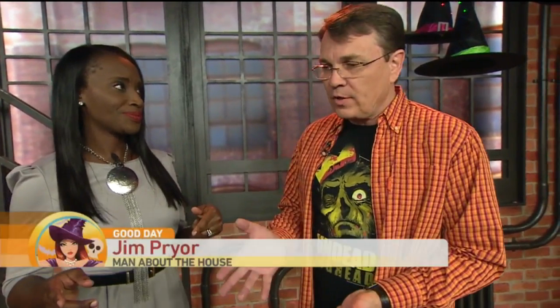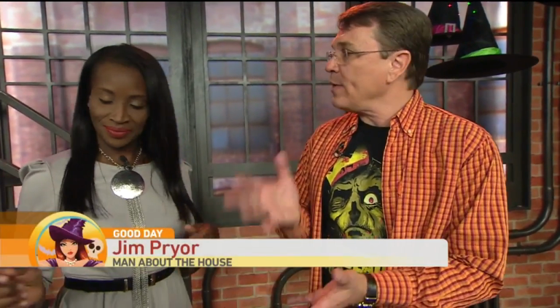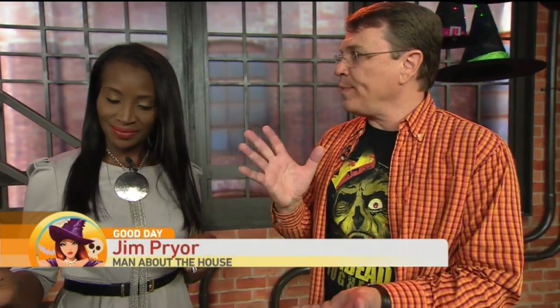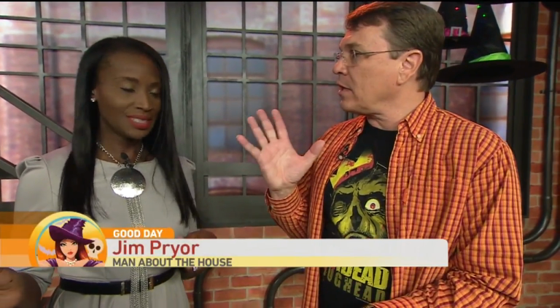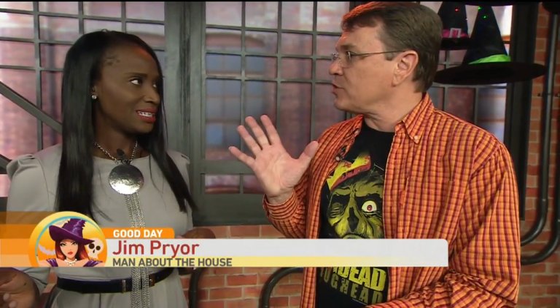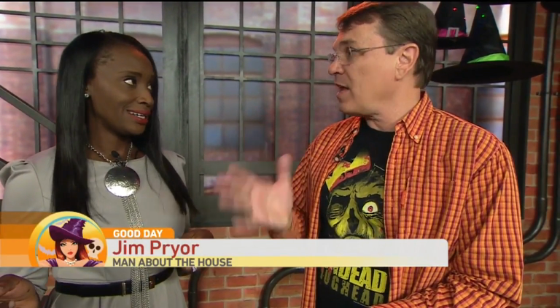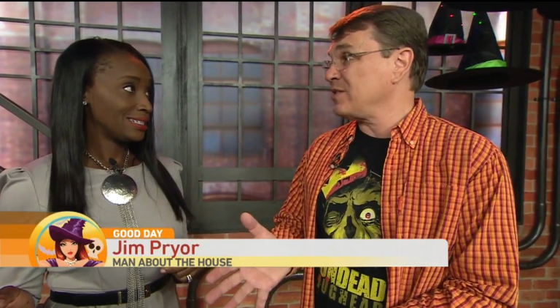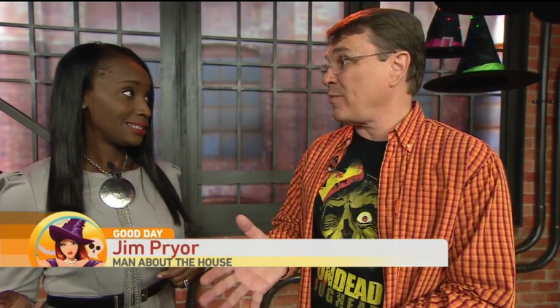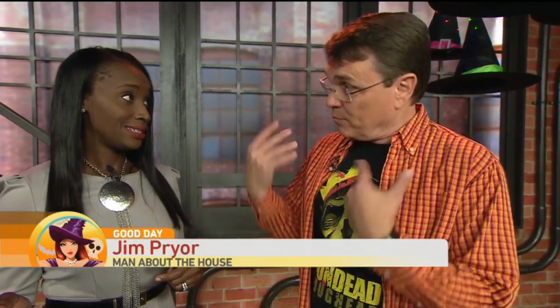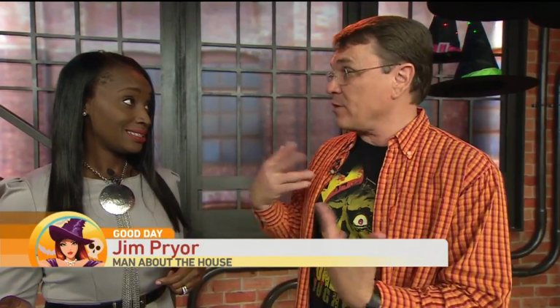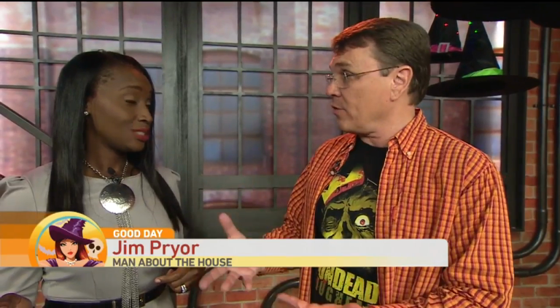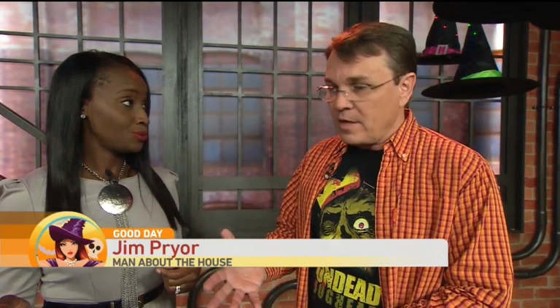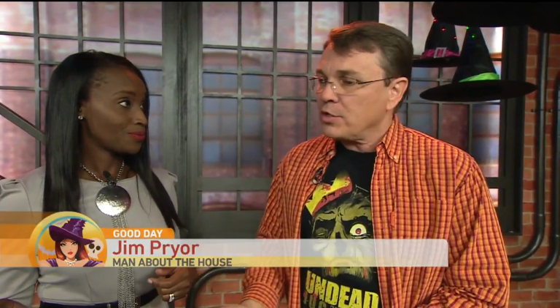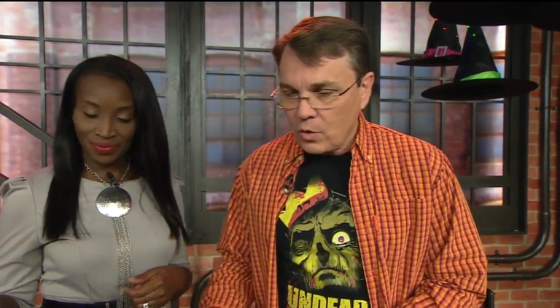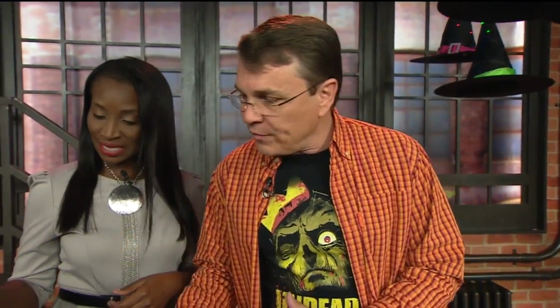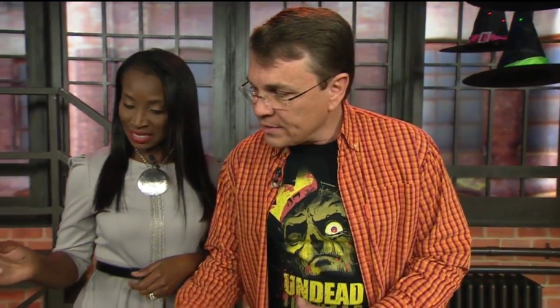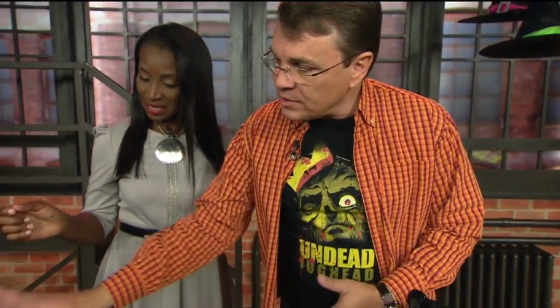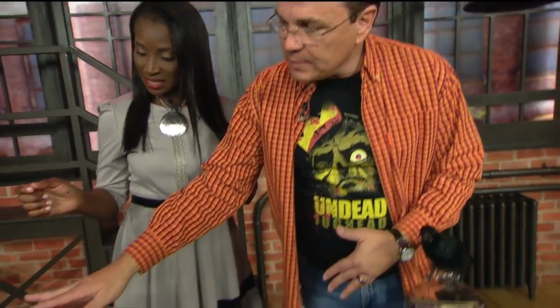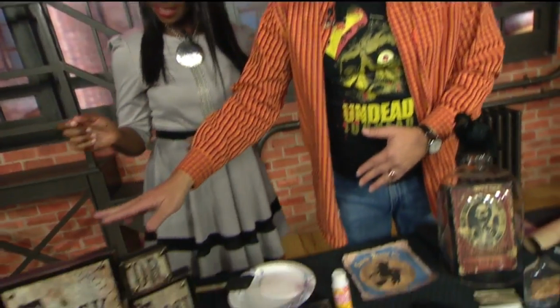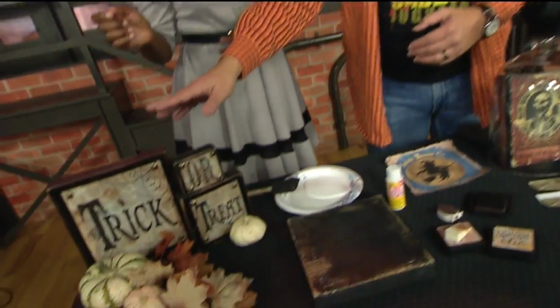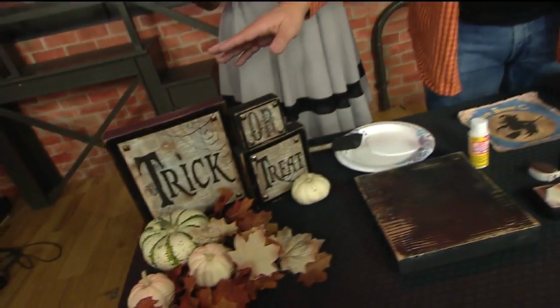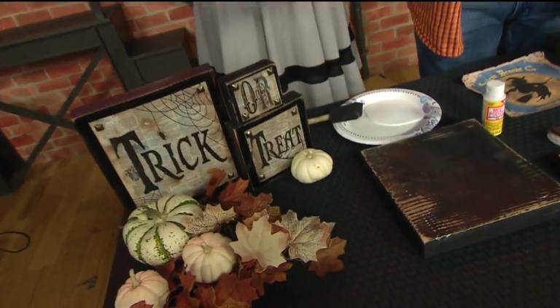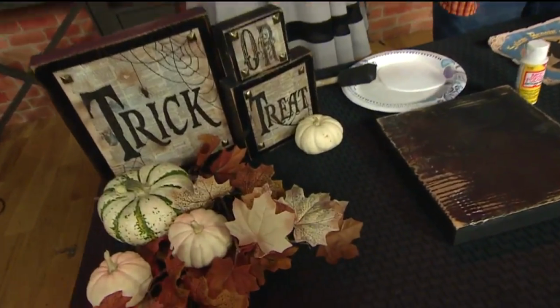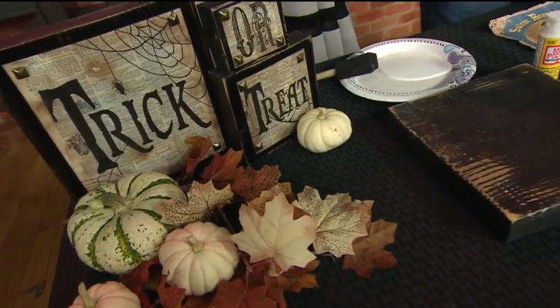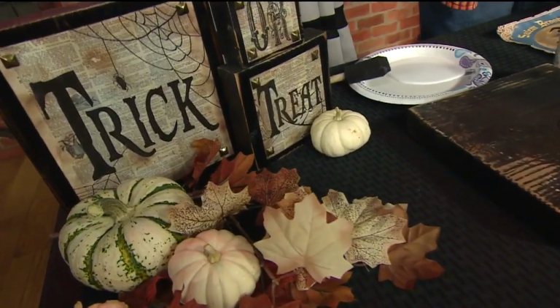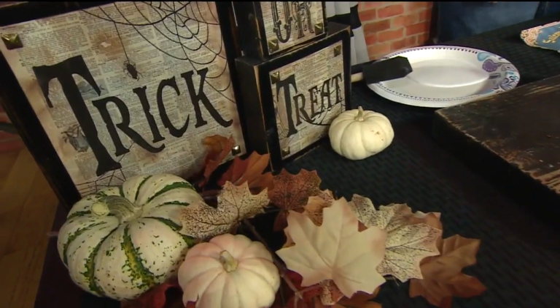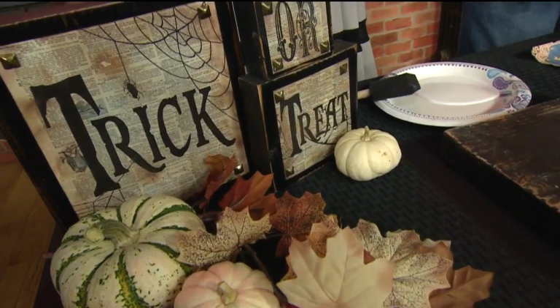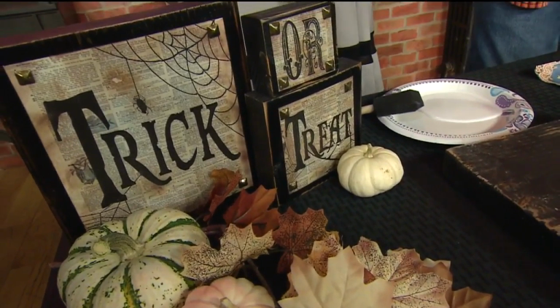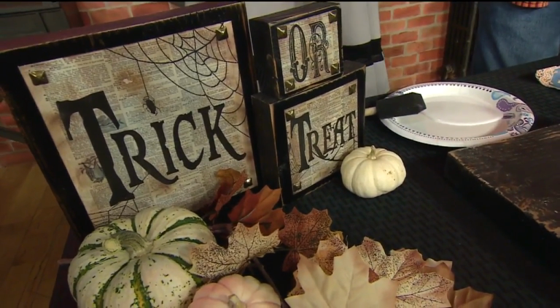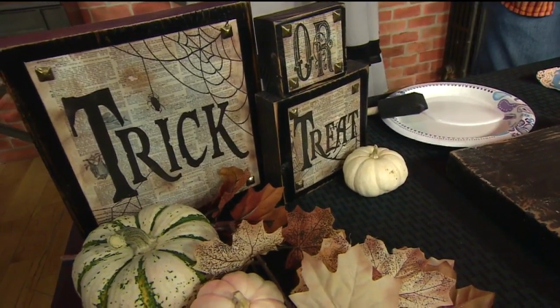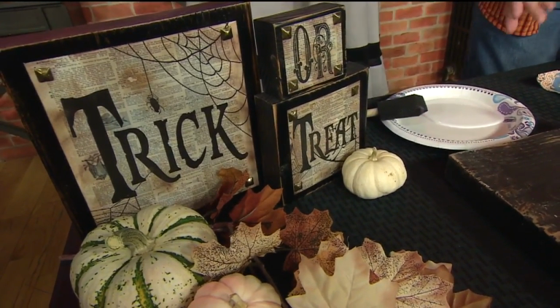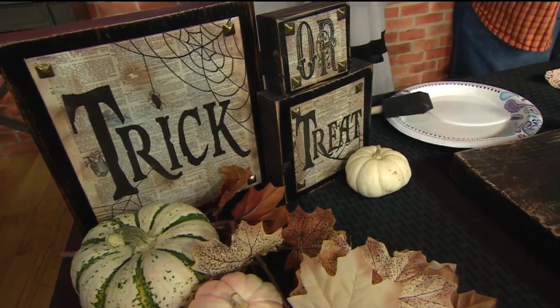Absolutely. Halloween has become a billion dollar industry. A lot of it goes into what we put in our house to decorate. I've got a few ideas. I saw signs similar to this last year in a store — $35, $40. I could make this at home for next to nothing.